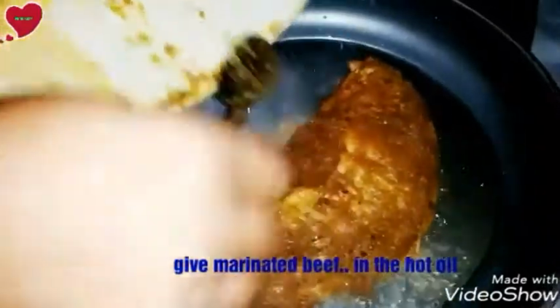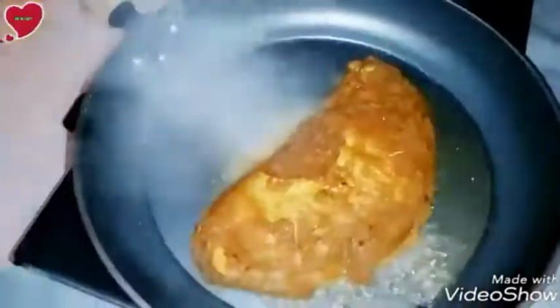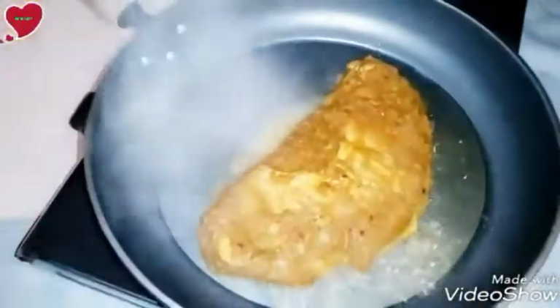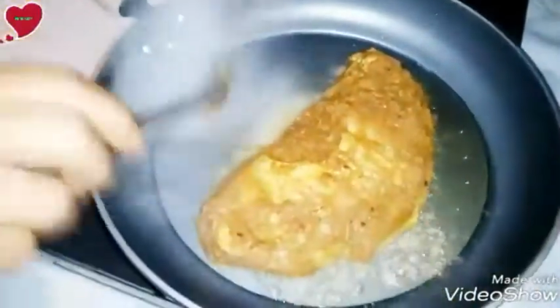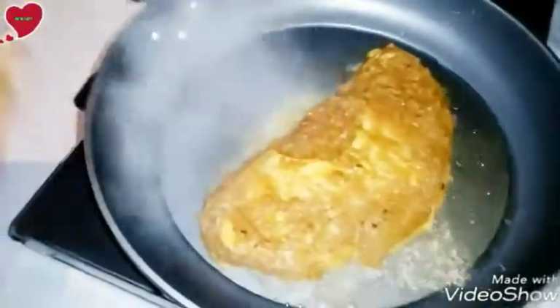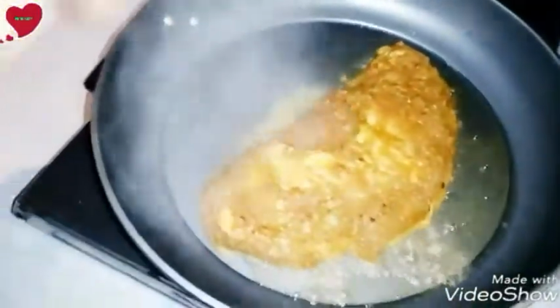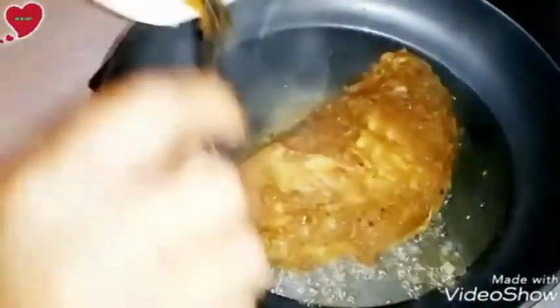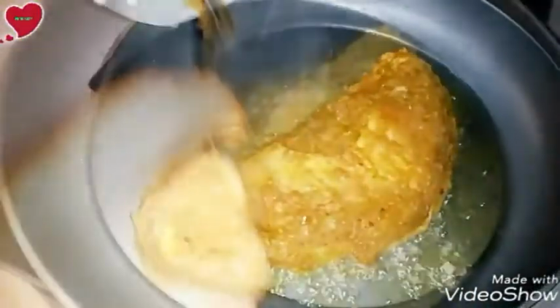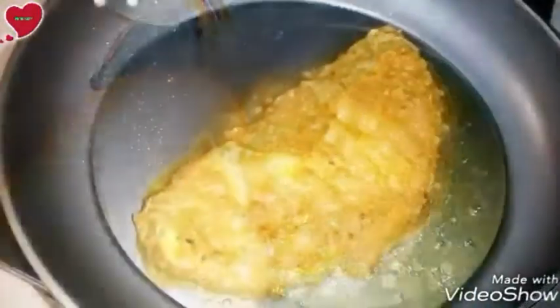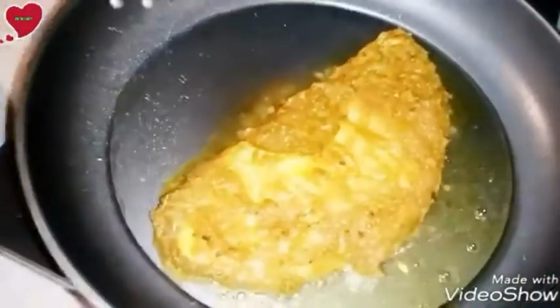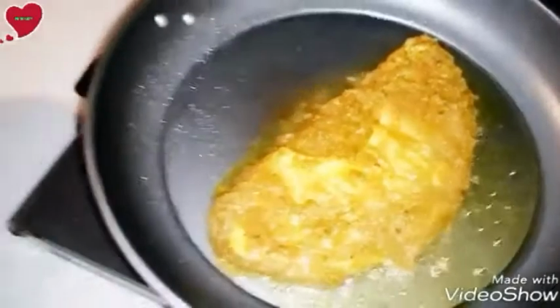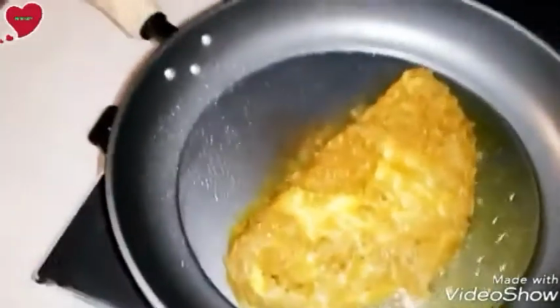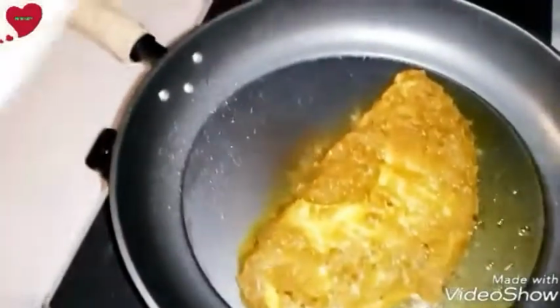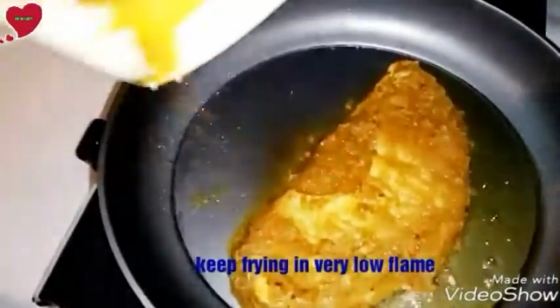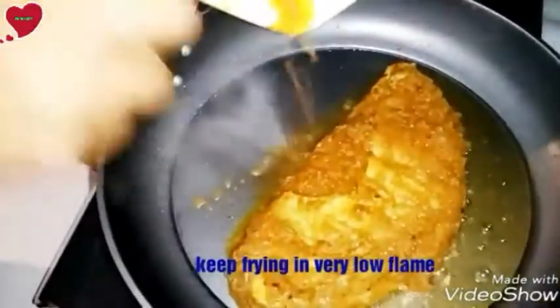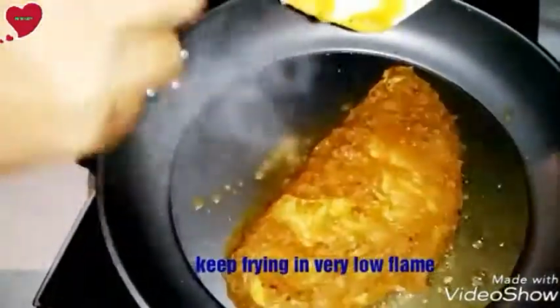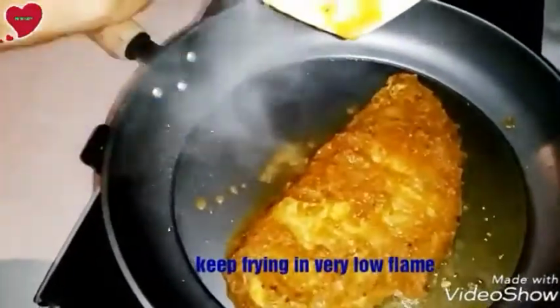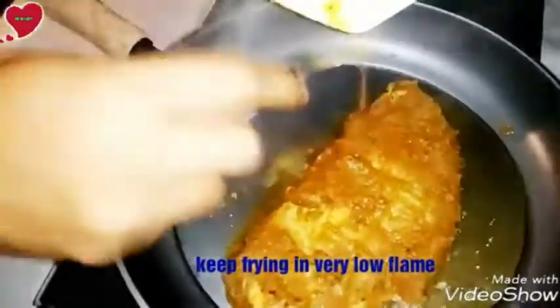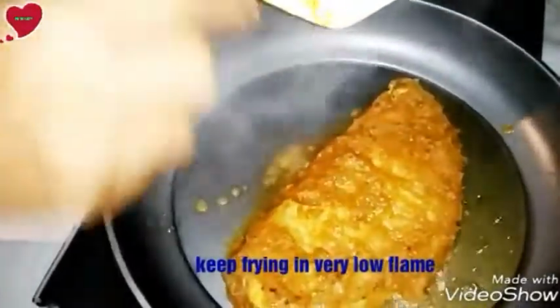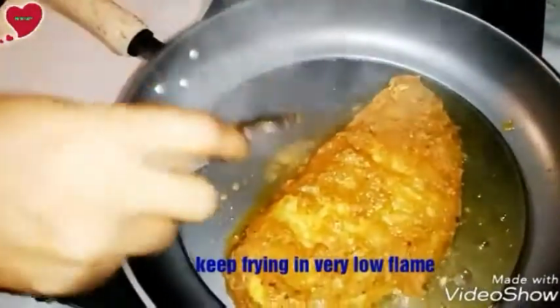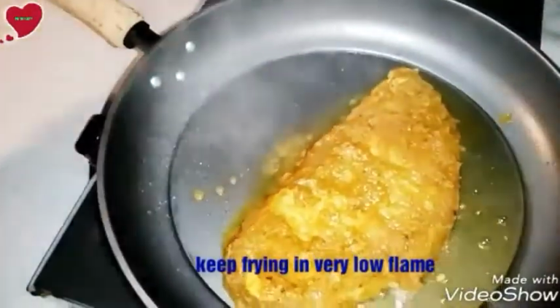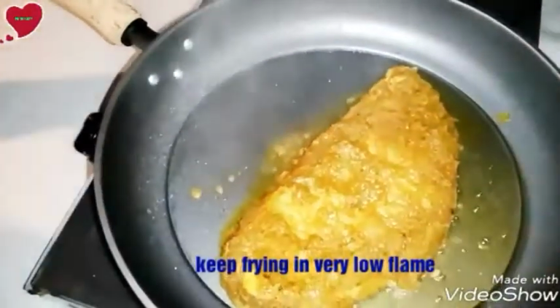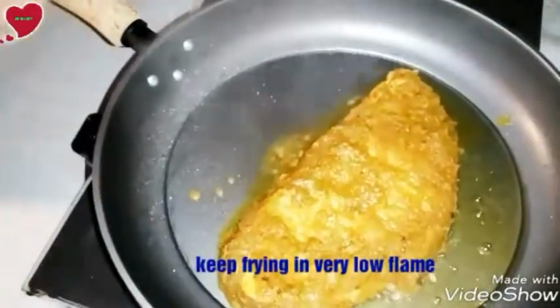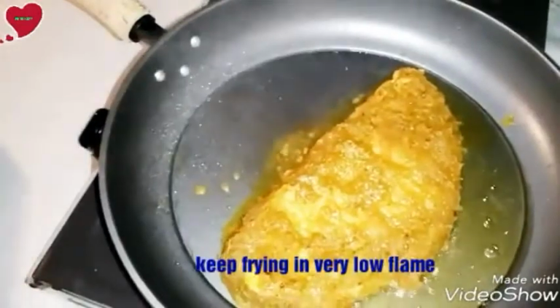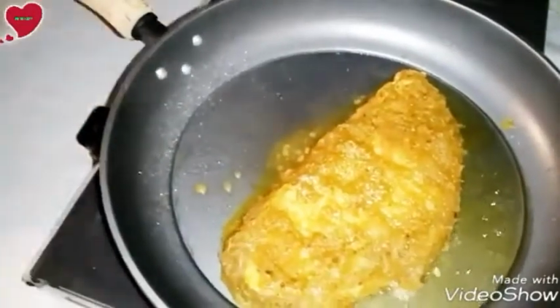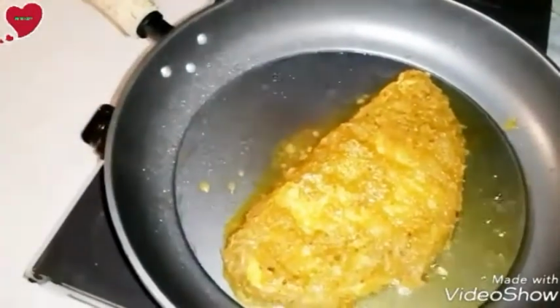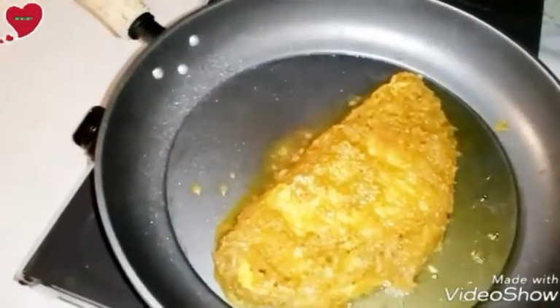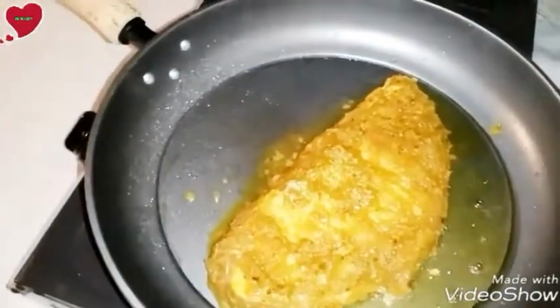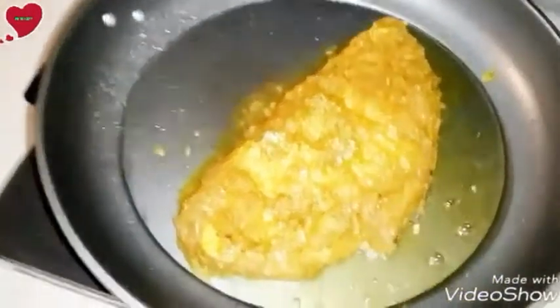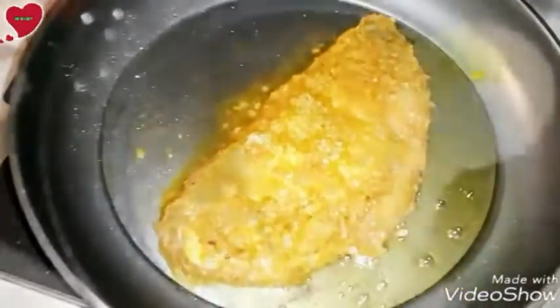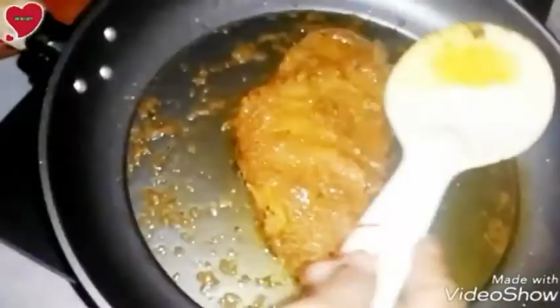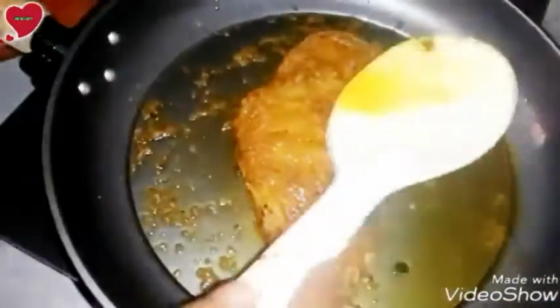Add two teaspoons of butter — this butter I made at home. I will give the recipe link in the description box if you'd like to see how to make butter at home.